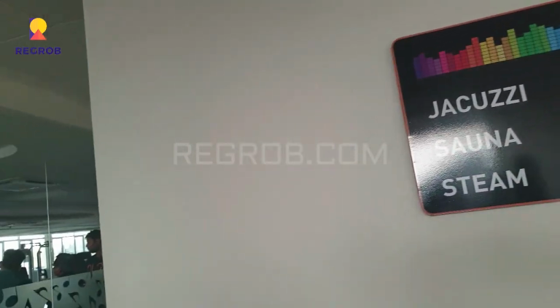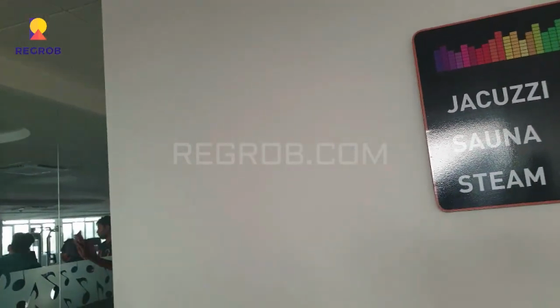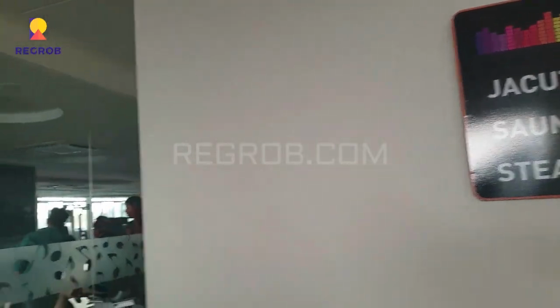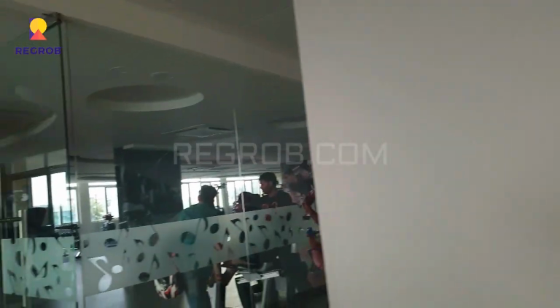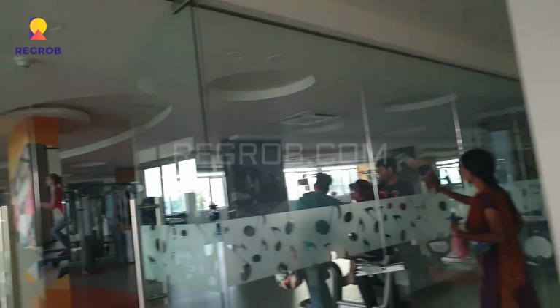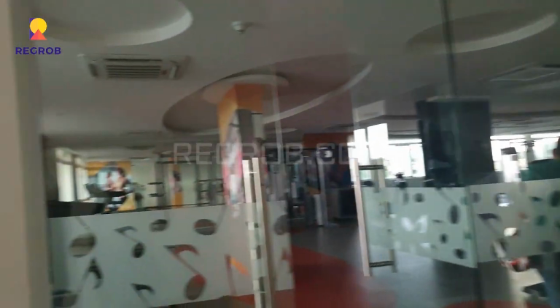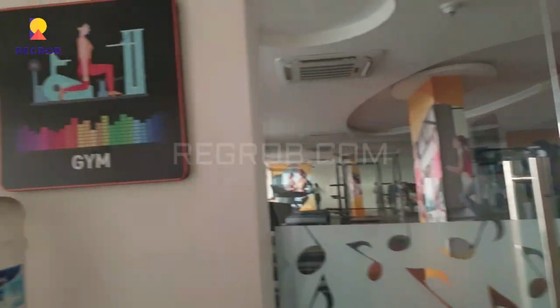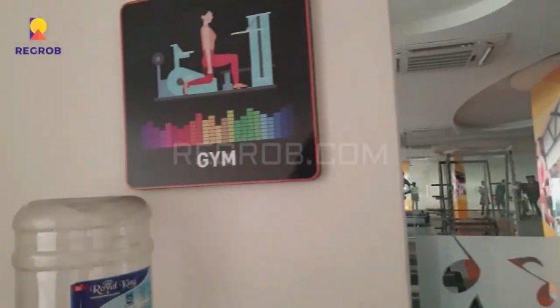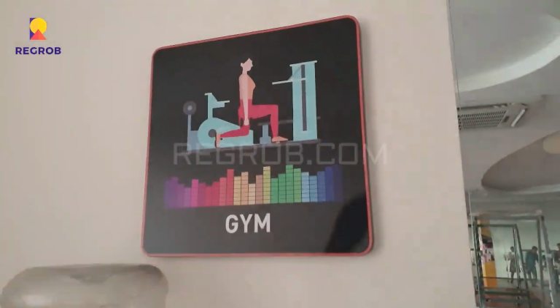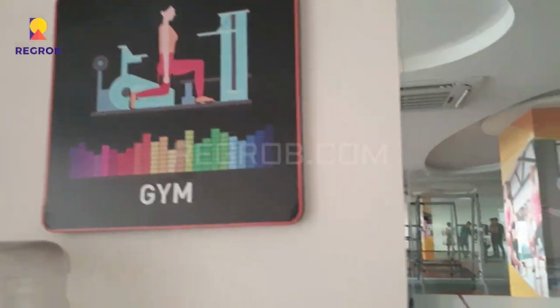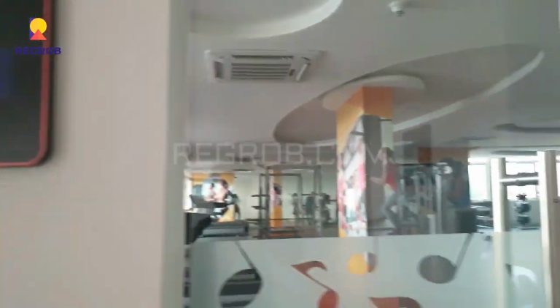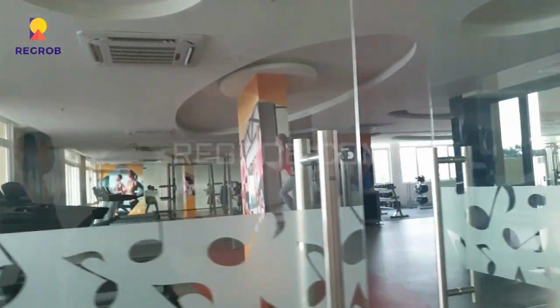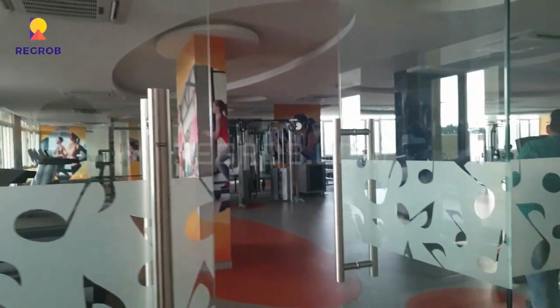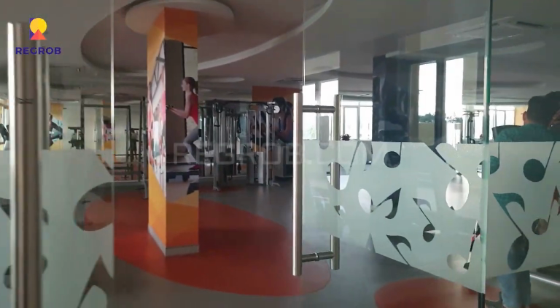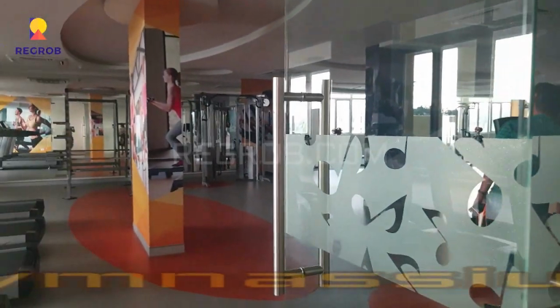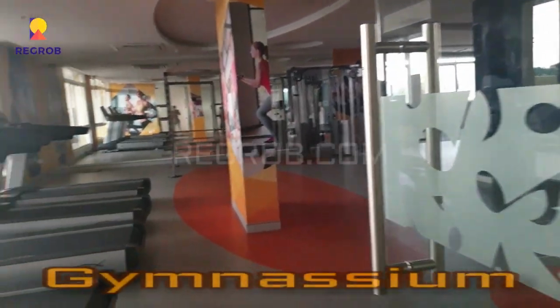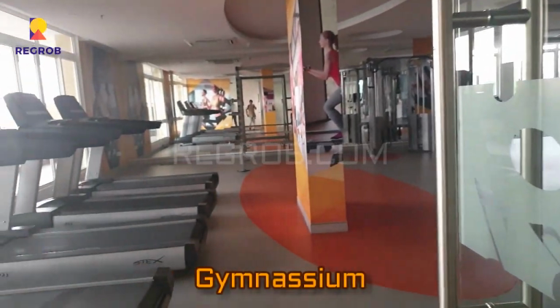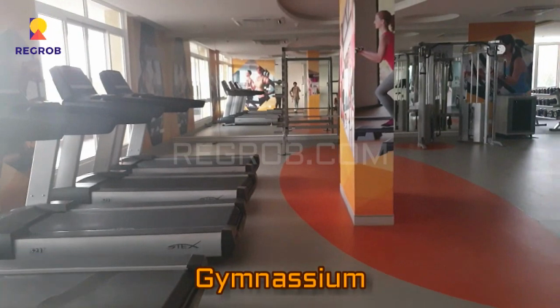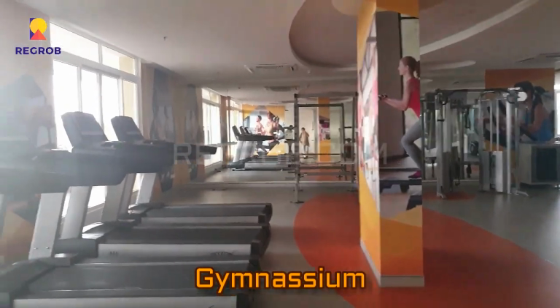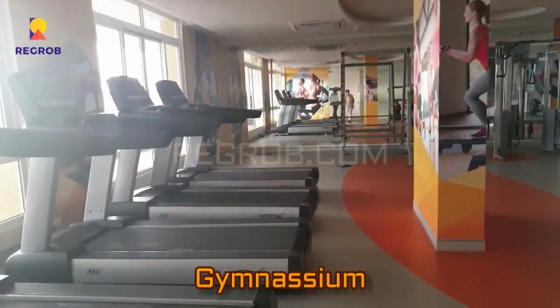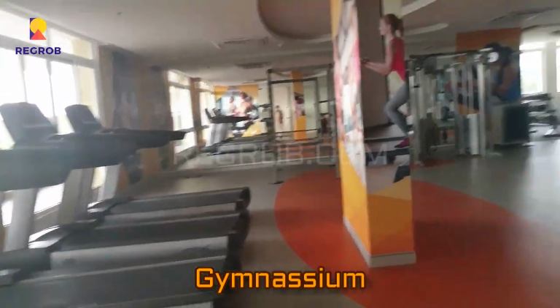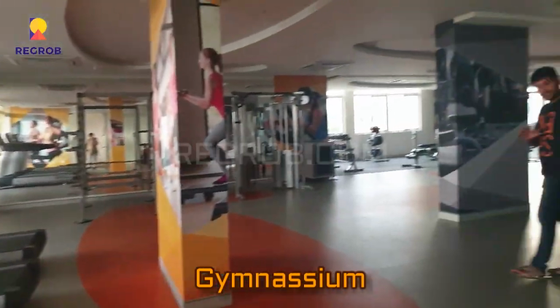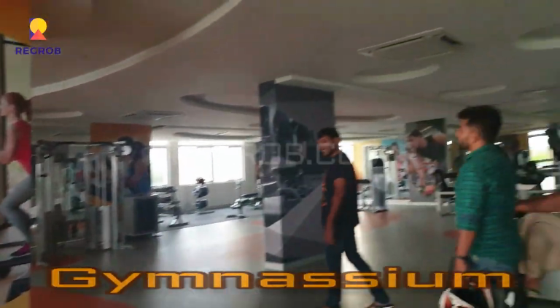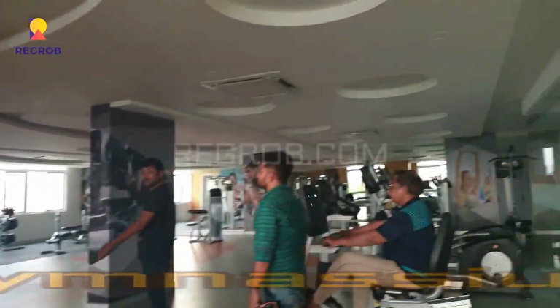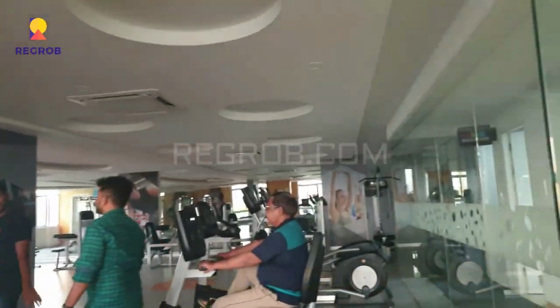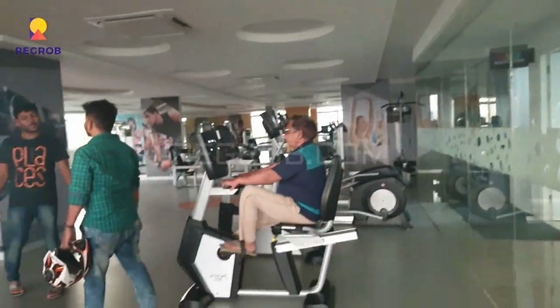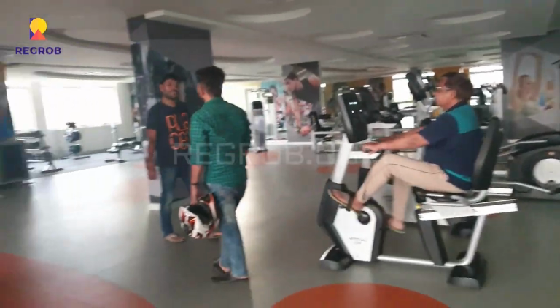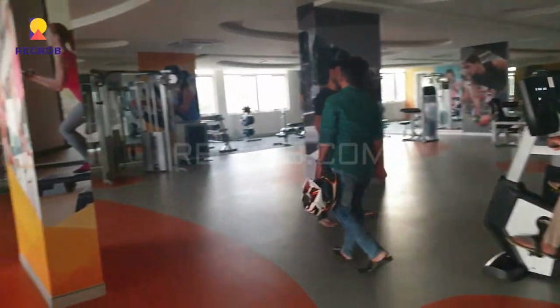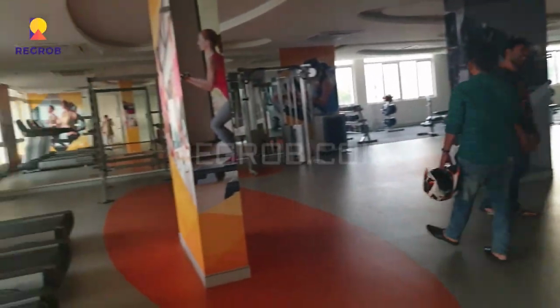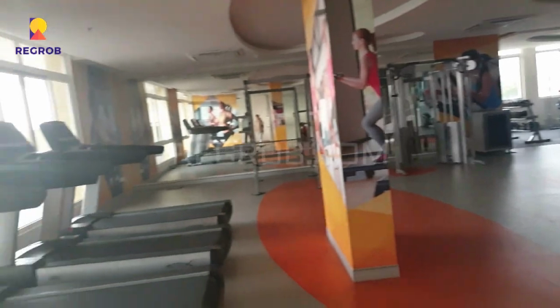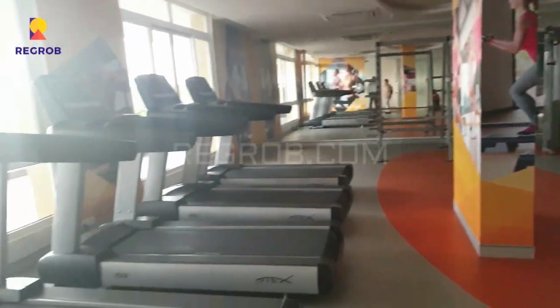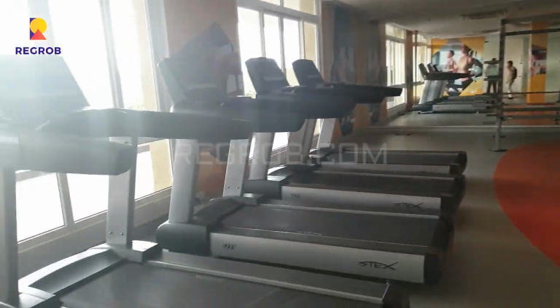On the second floor we have the facility of gymnasium, jacuzzi, and spa. We have entered into the gymnasium — as you can see, it's very spacious and it's a big gymnasium.